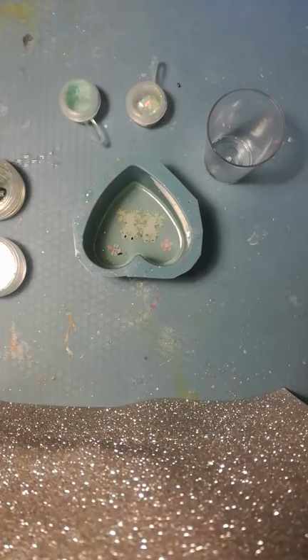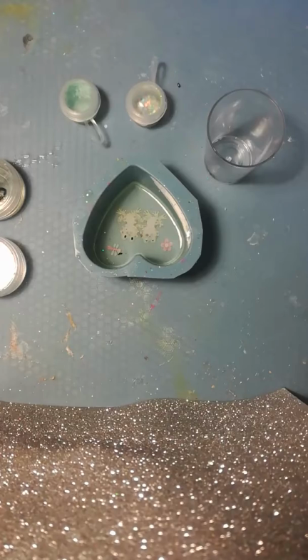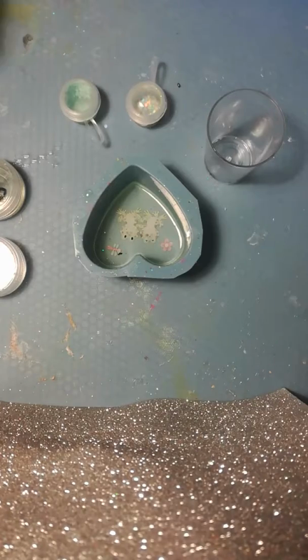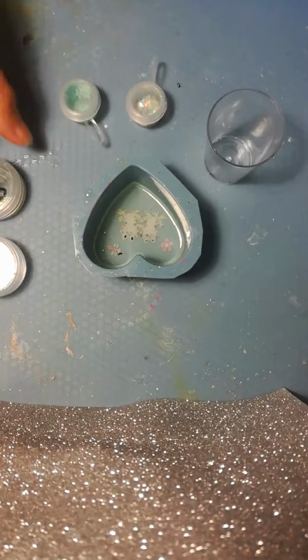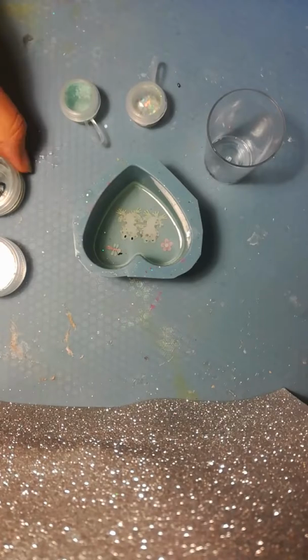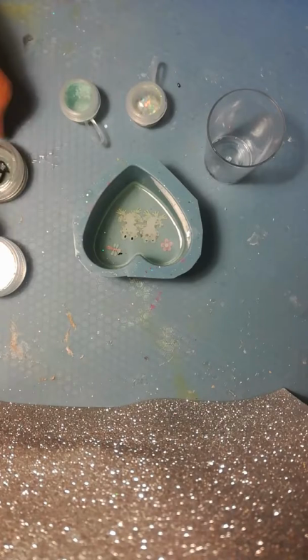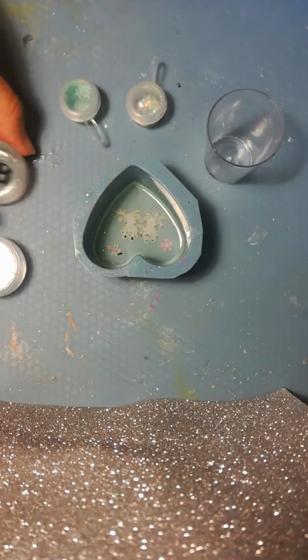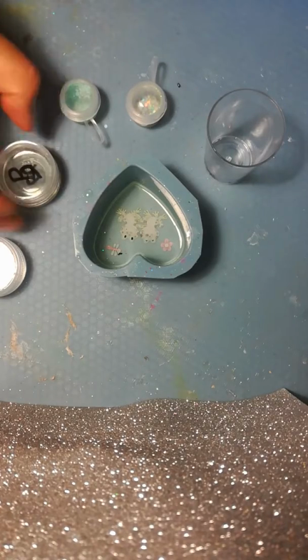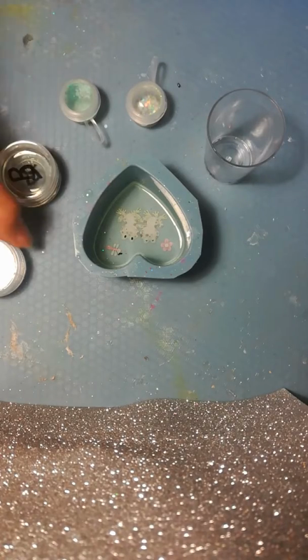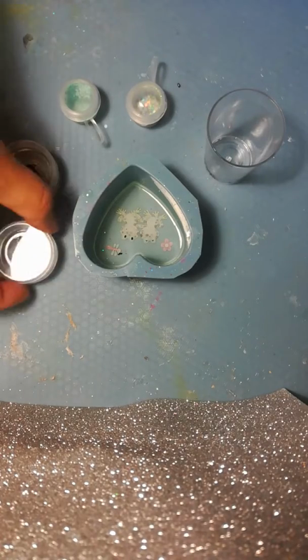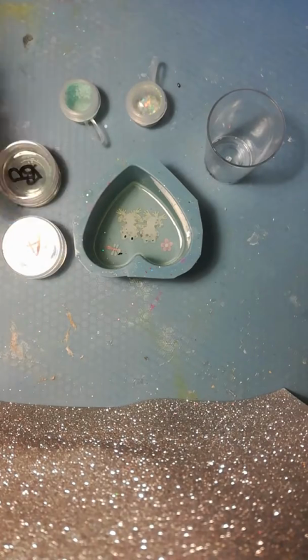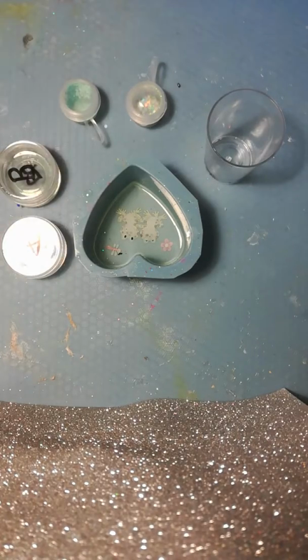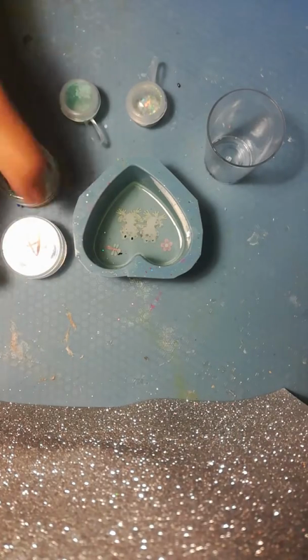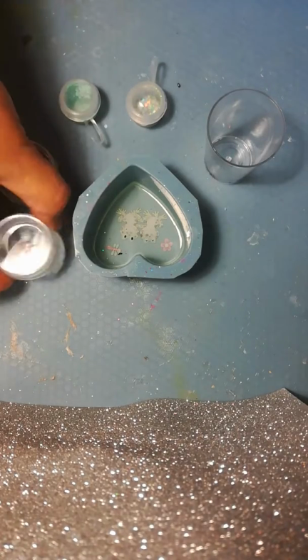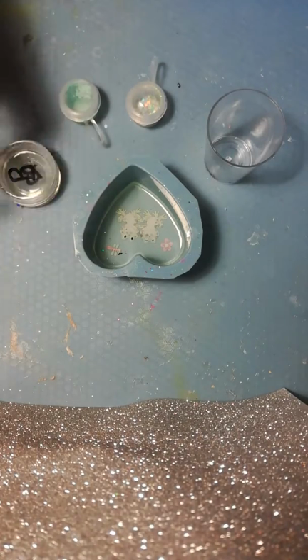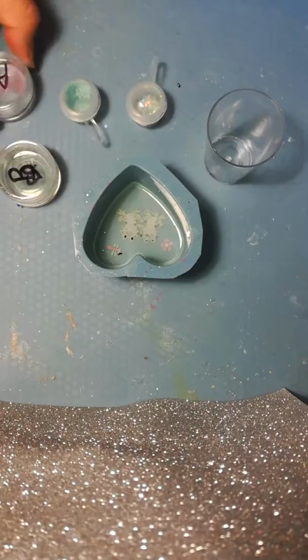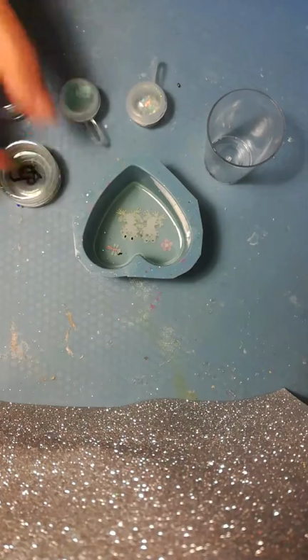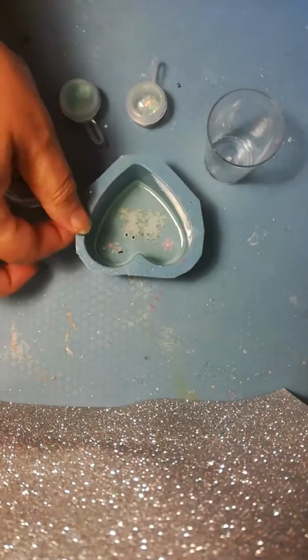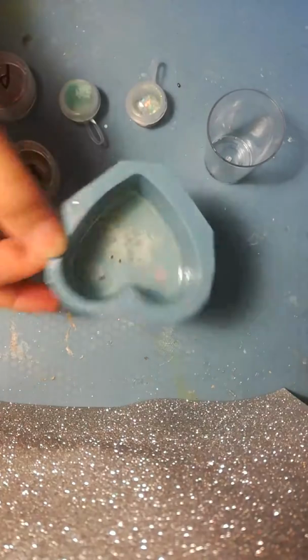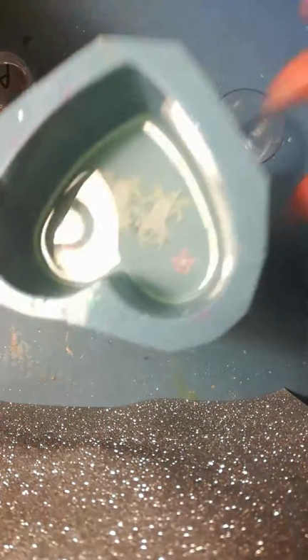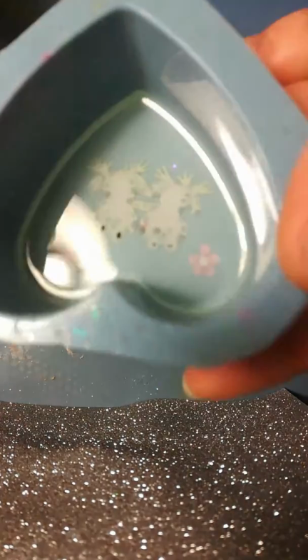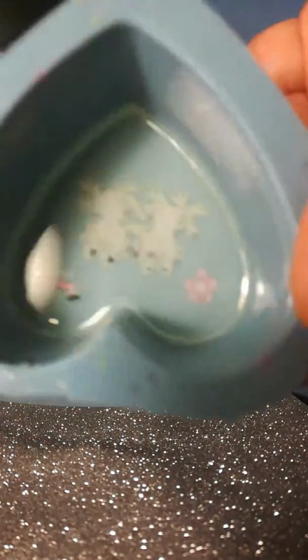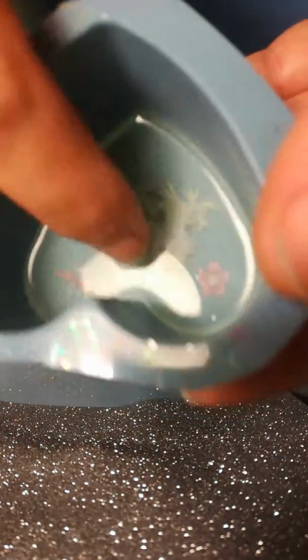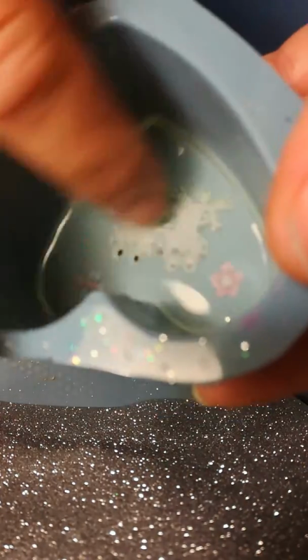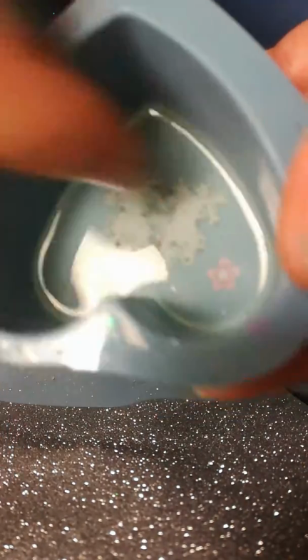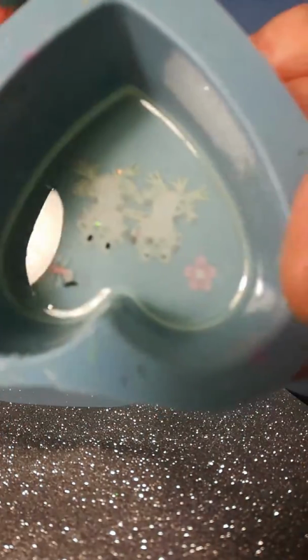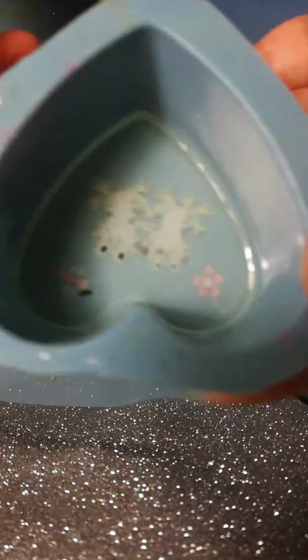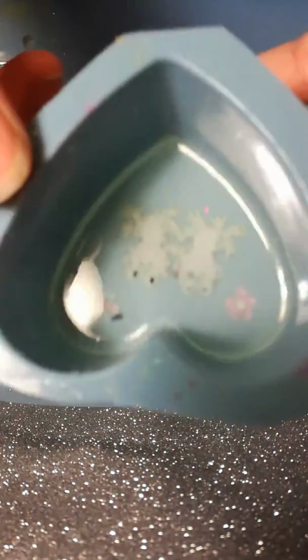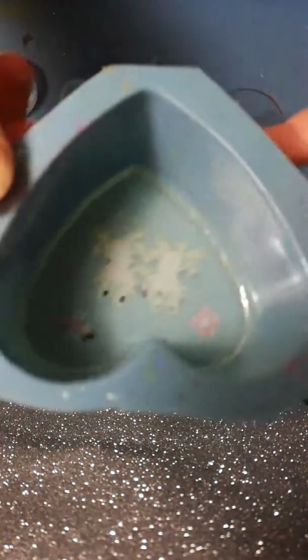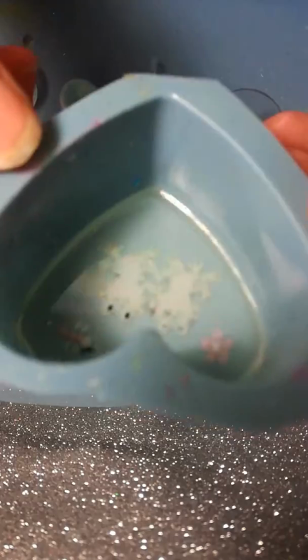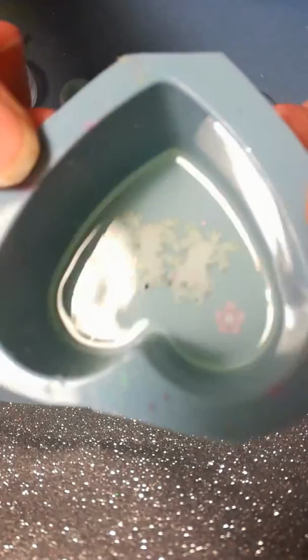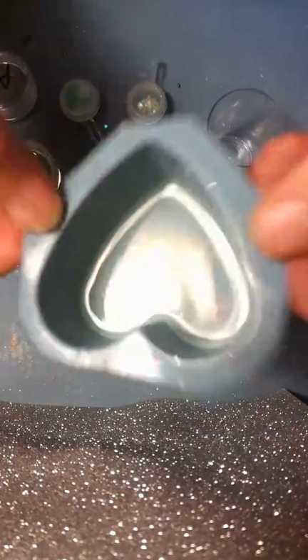Hi again, it's Ingrid back again with our second half of our tutorial. You'll now see that it's quite nicely set, our first layer.